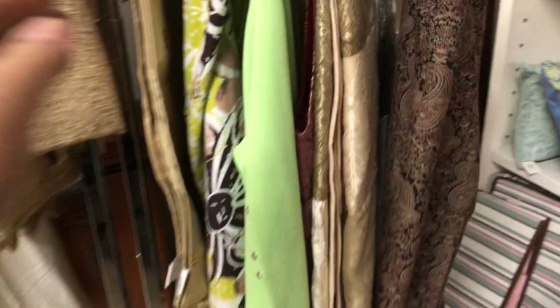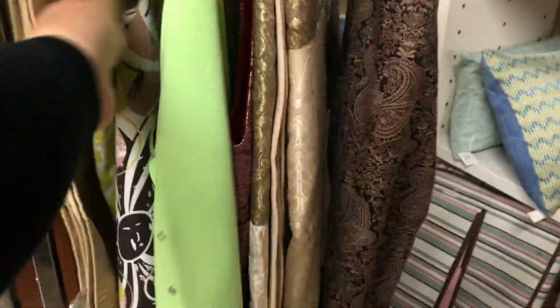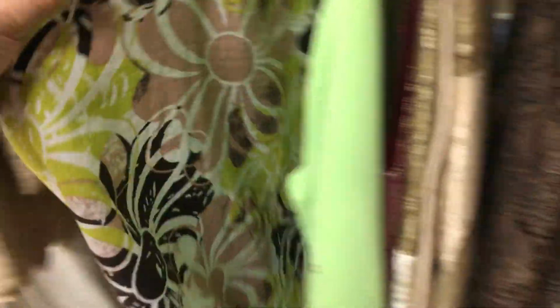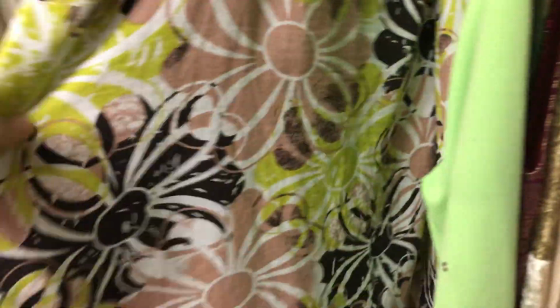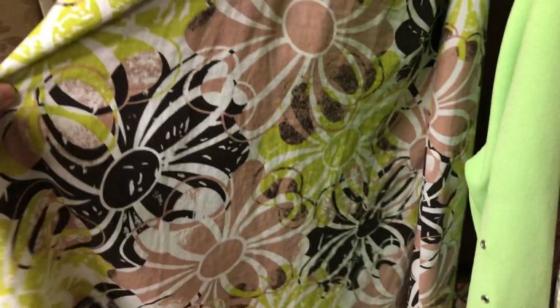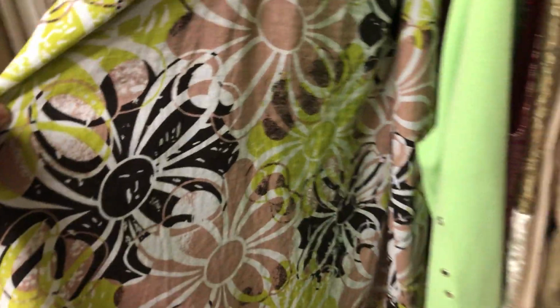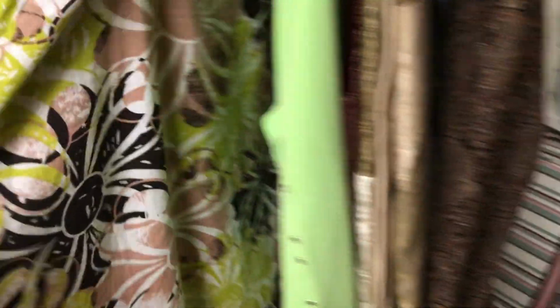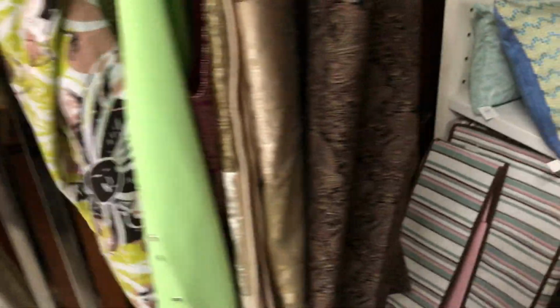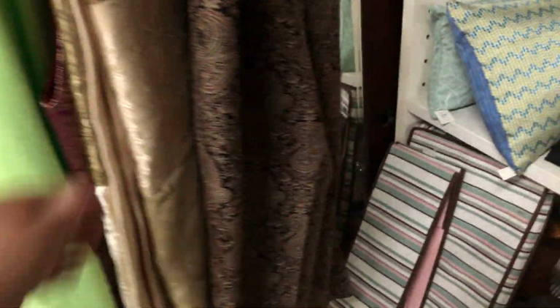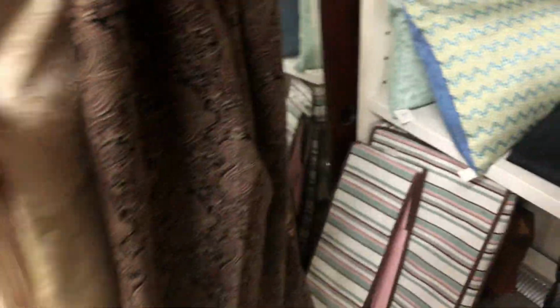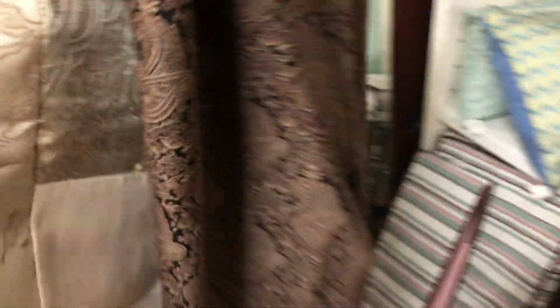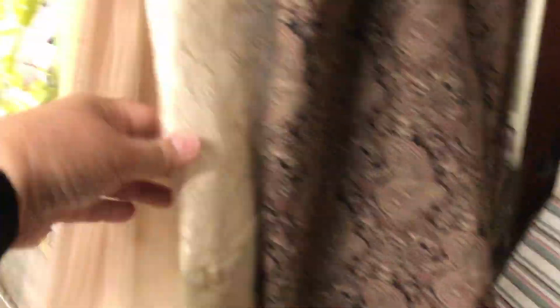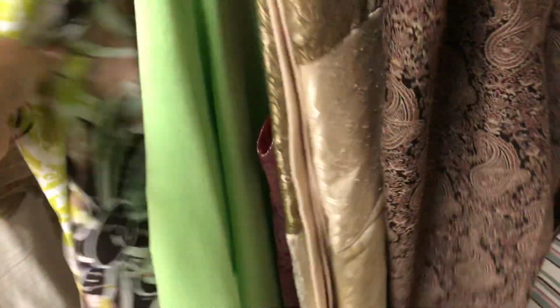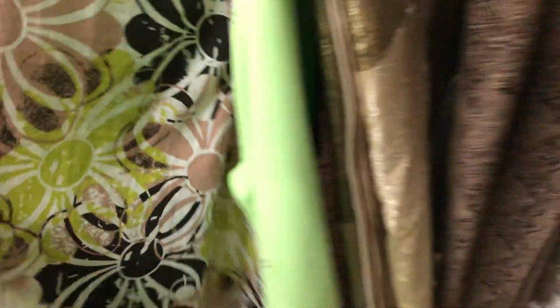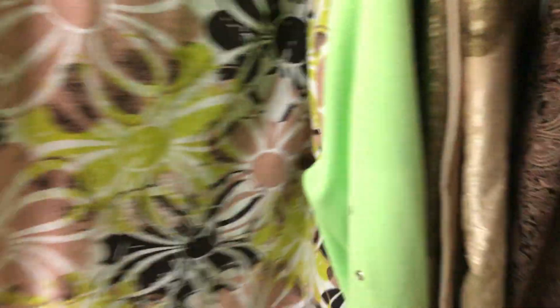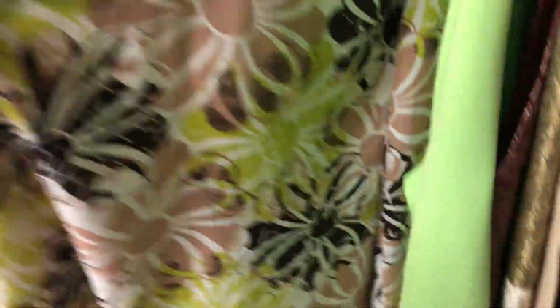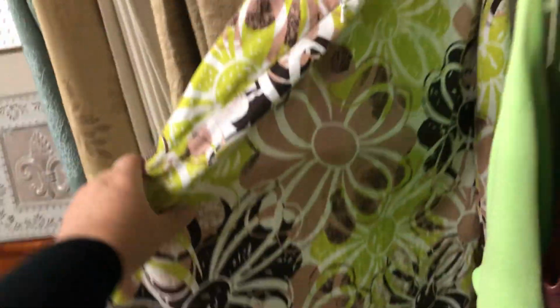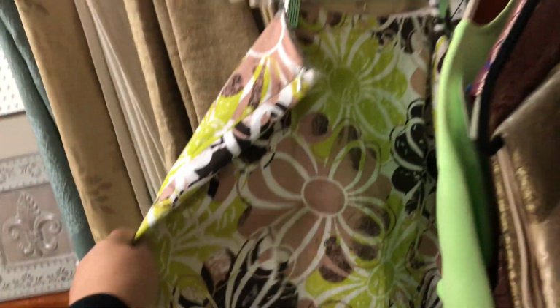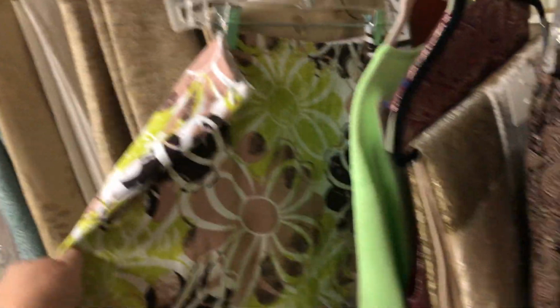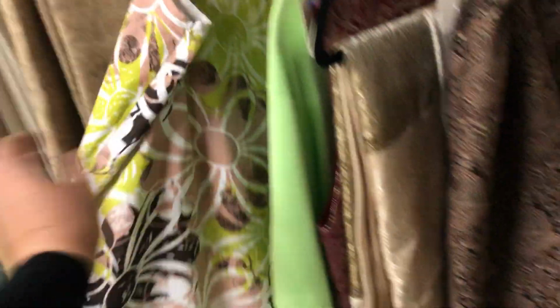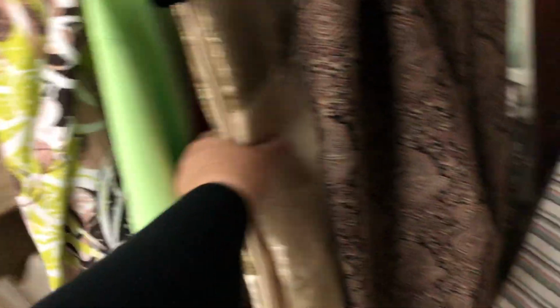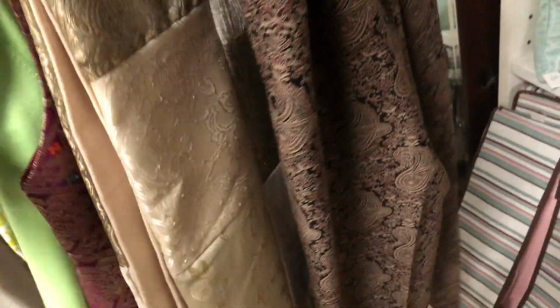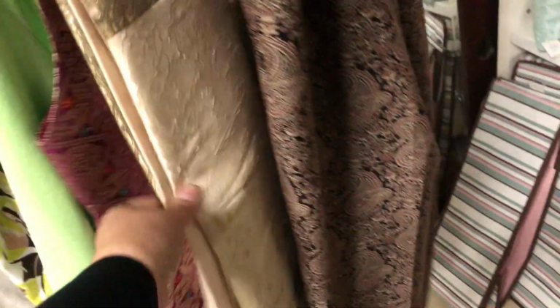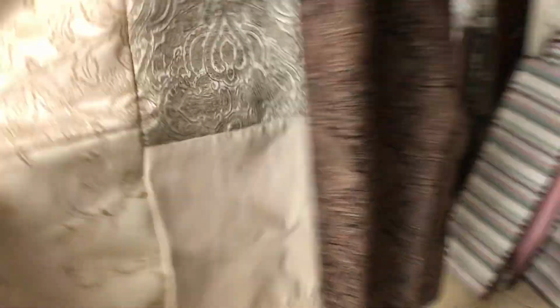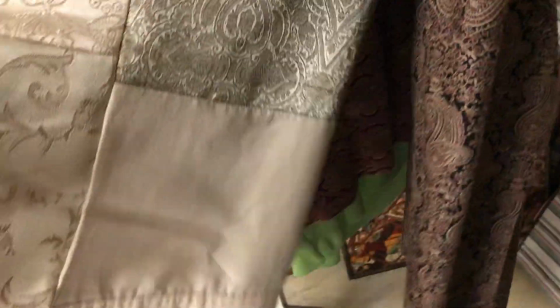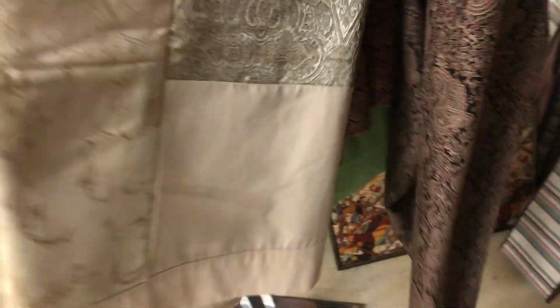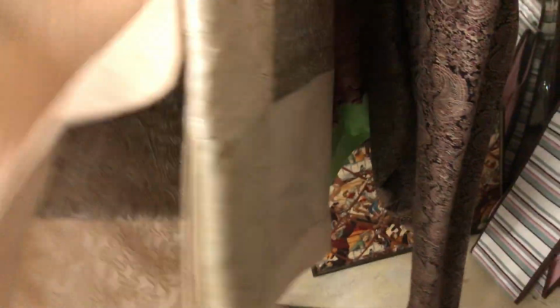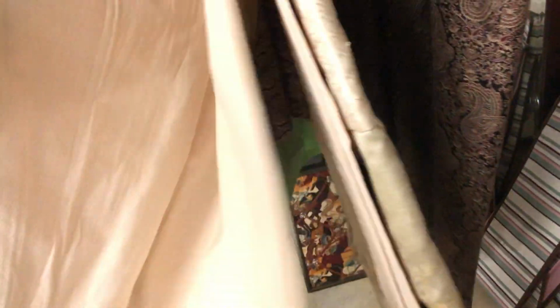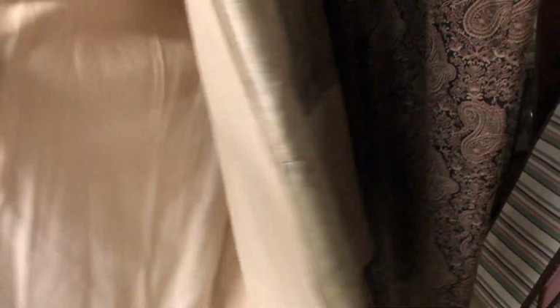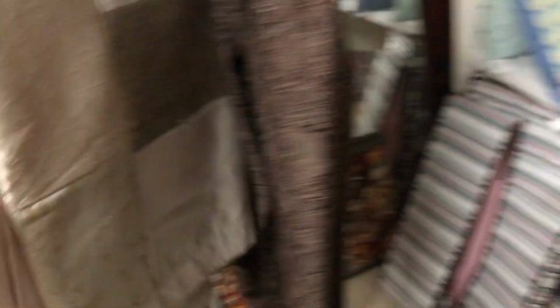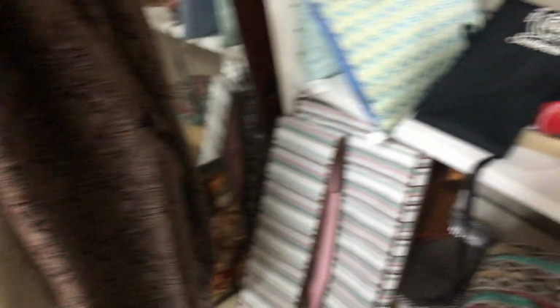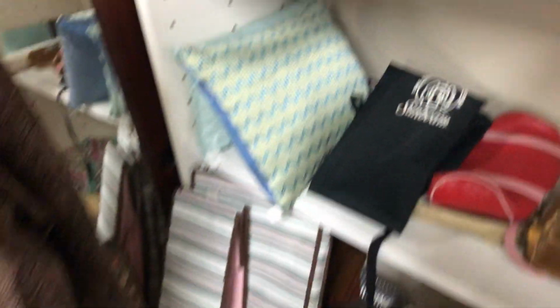Oh, this is so interesting — oh, it's a skirt. Not for a bed; it's not a bed skirt, it's like a women's skirt. Or whoever wants to wear it. These are beautiful.